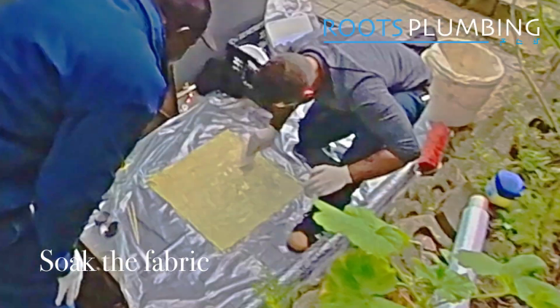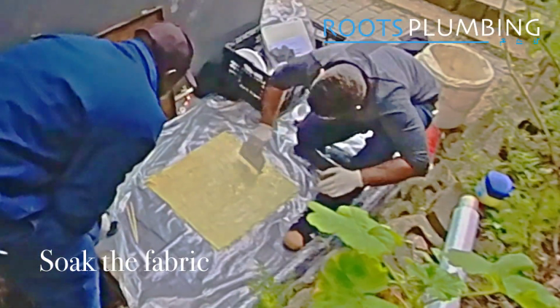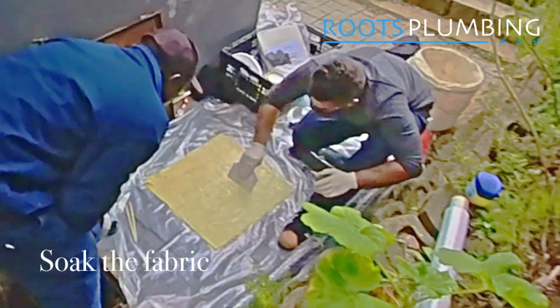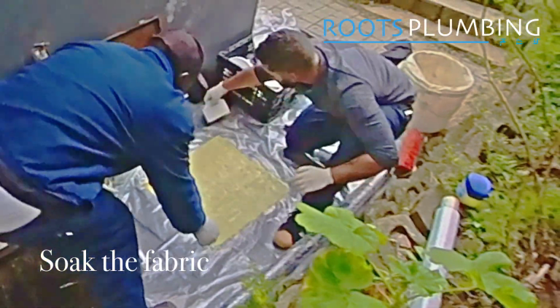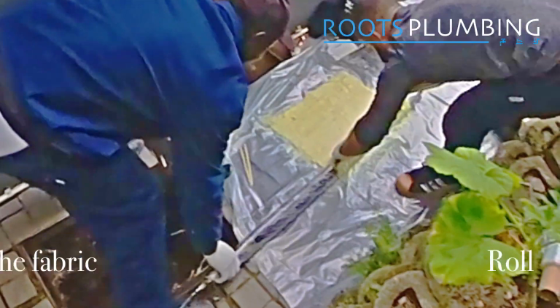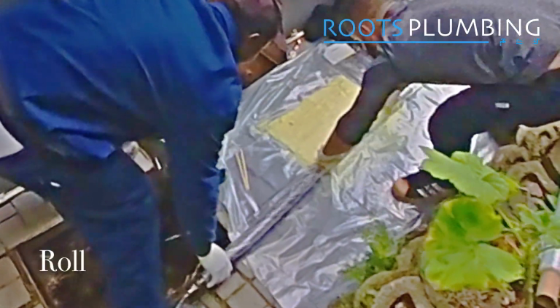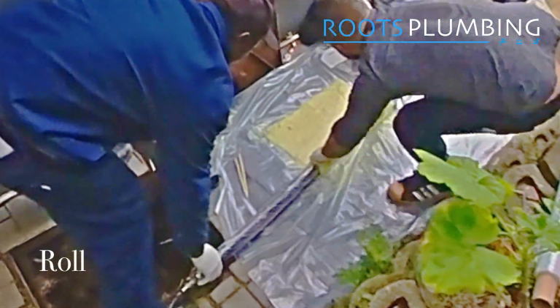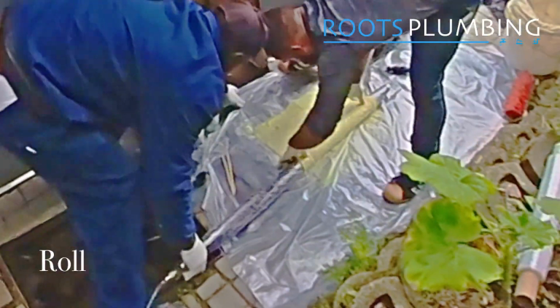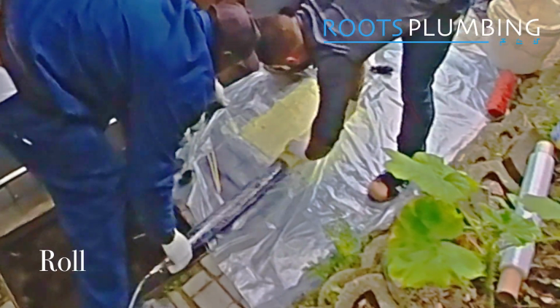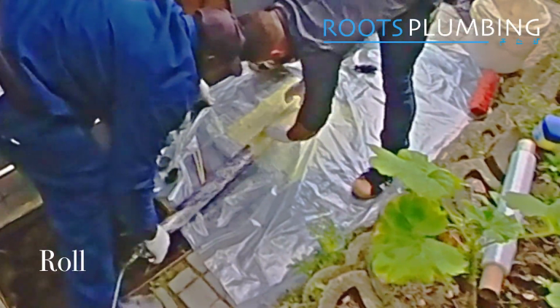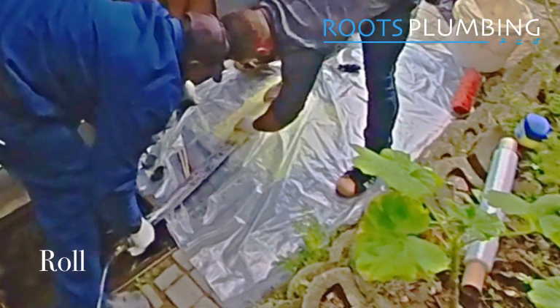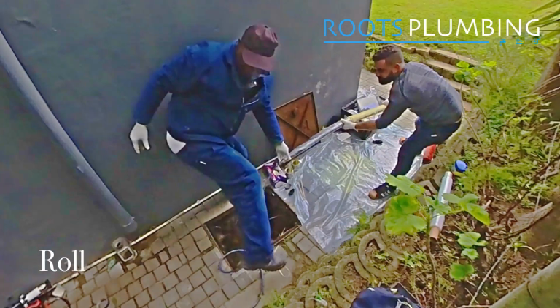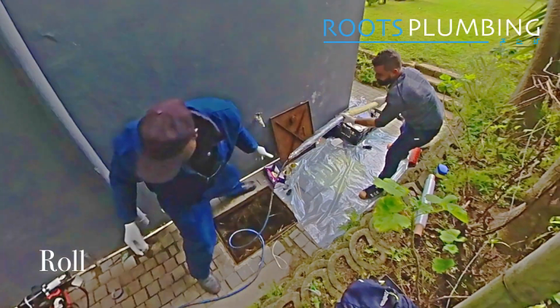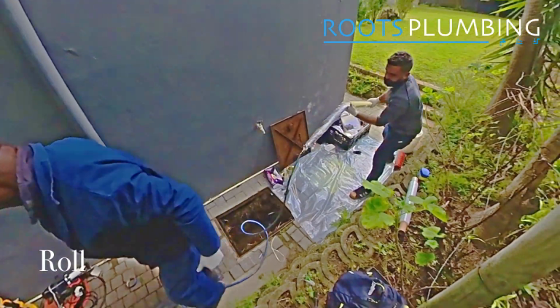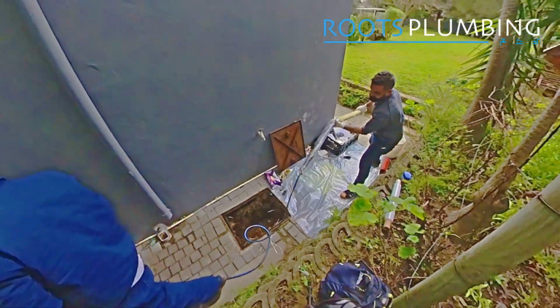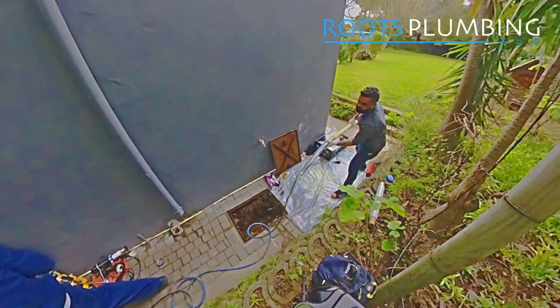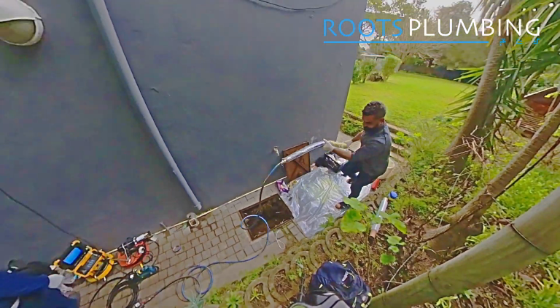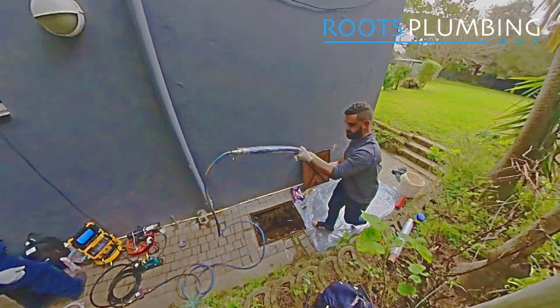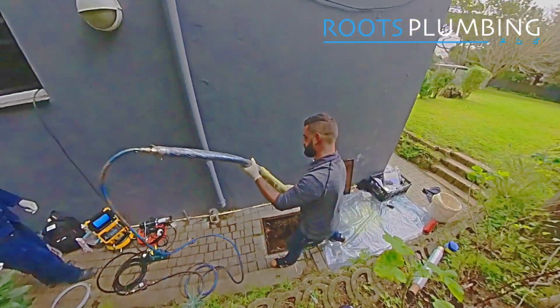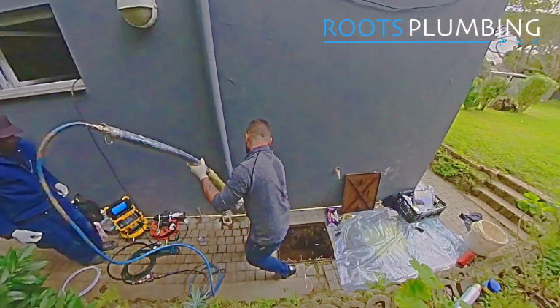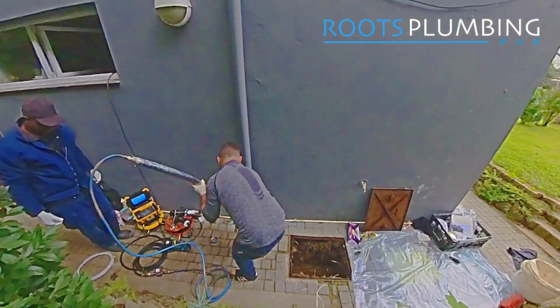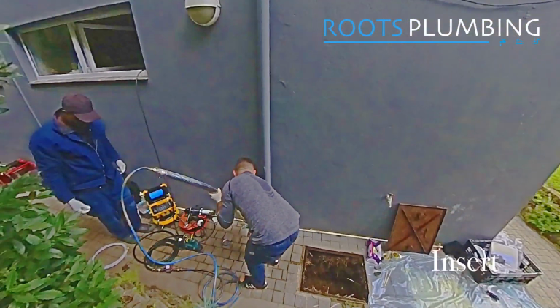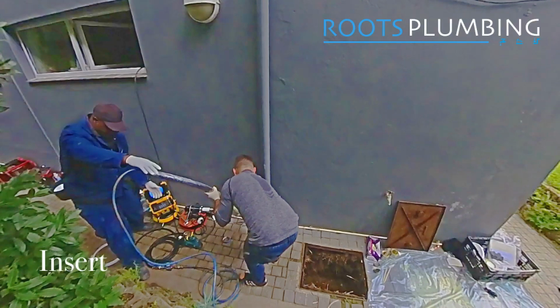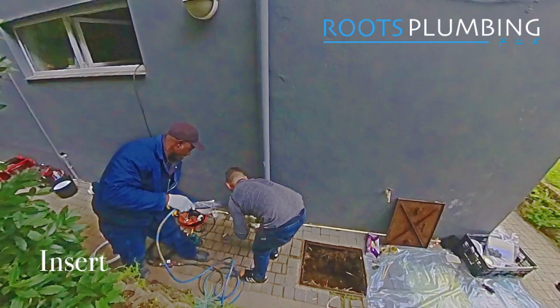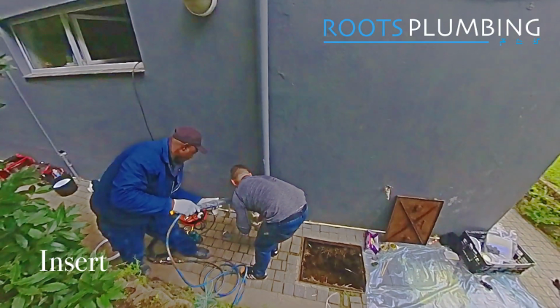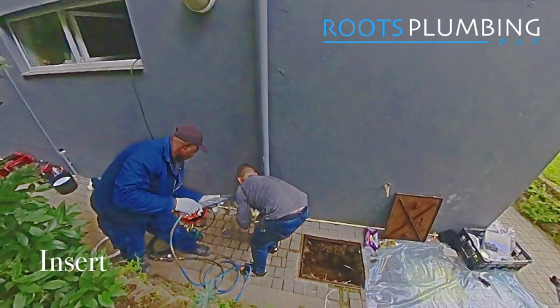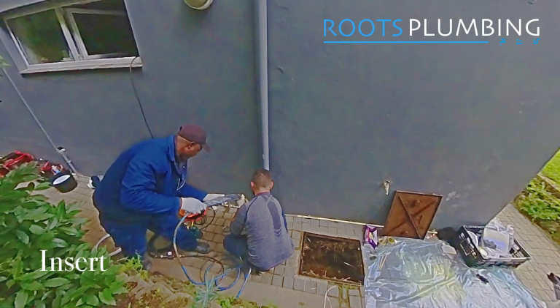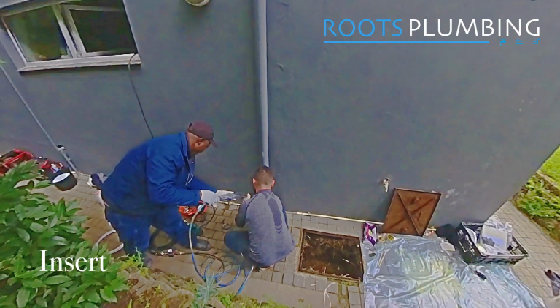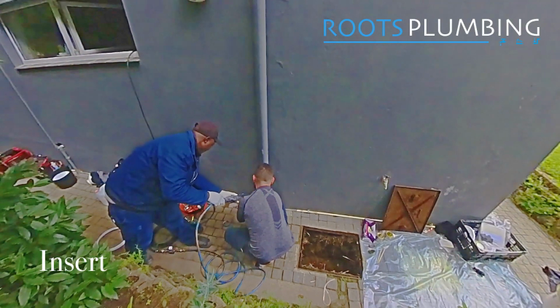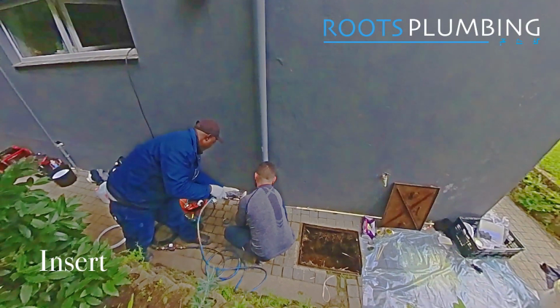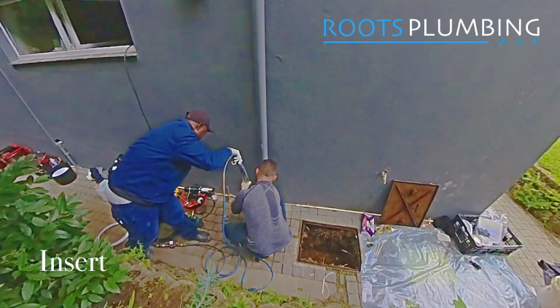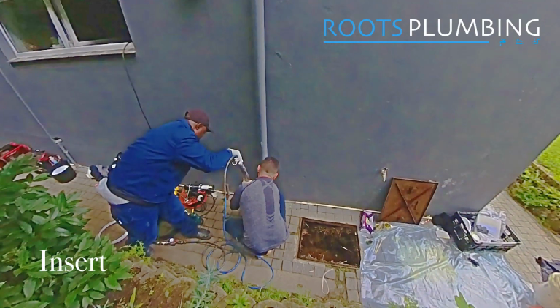Once the fabric is soaked through, we wrap it around the packer and then get it into position in the drain to blank off the dead connection.